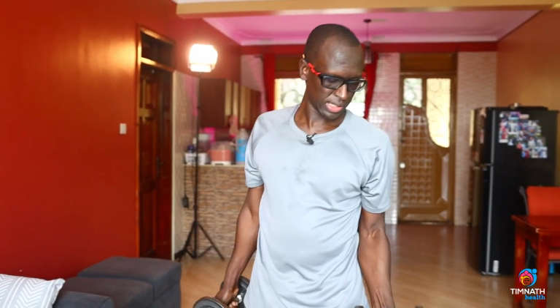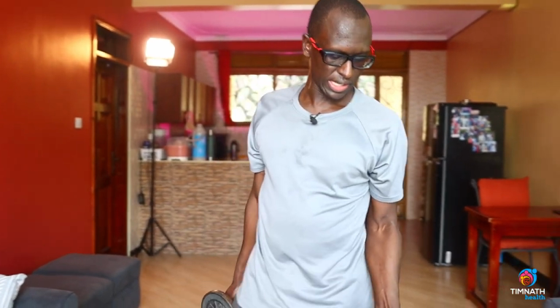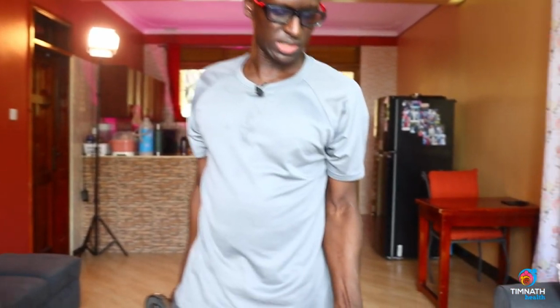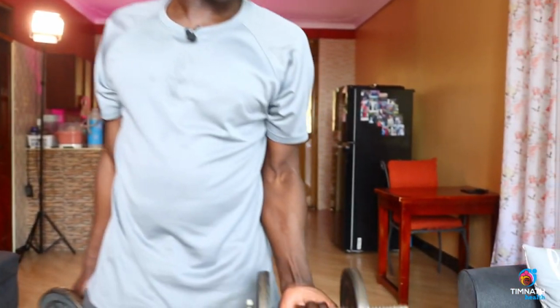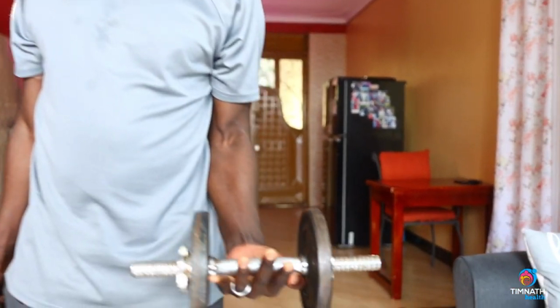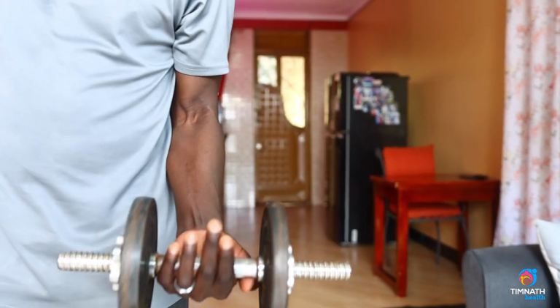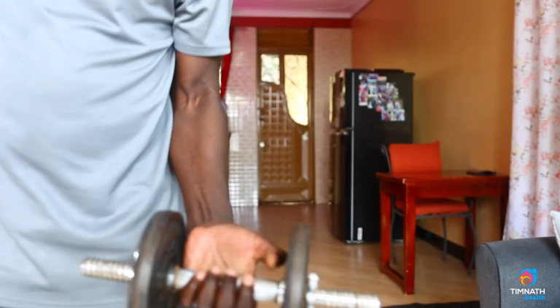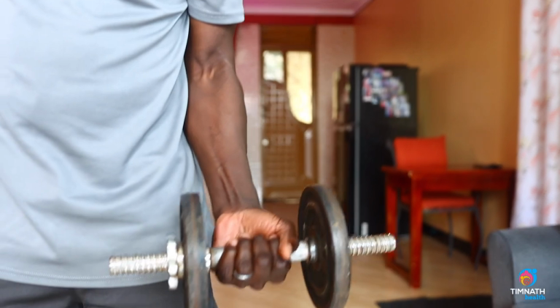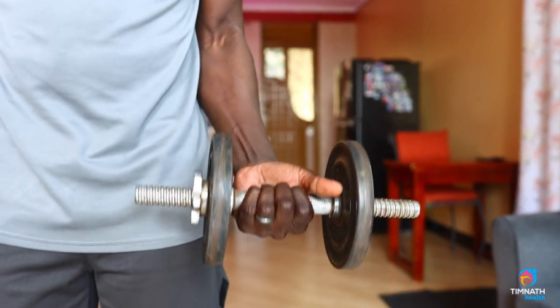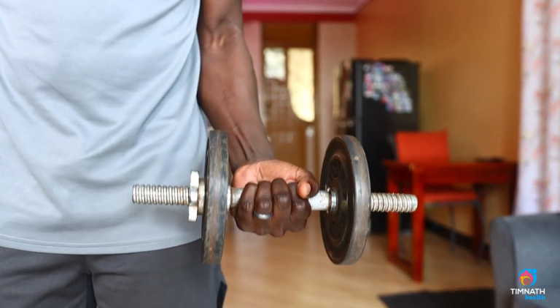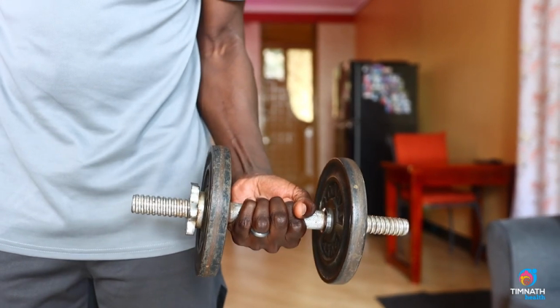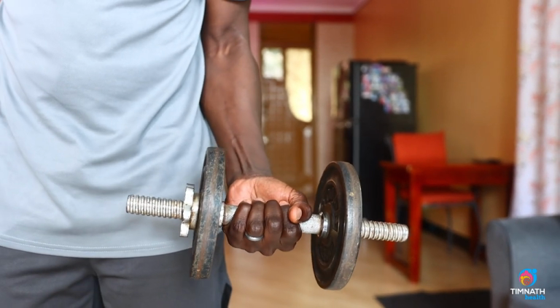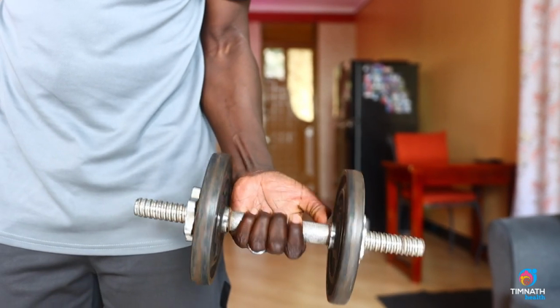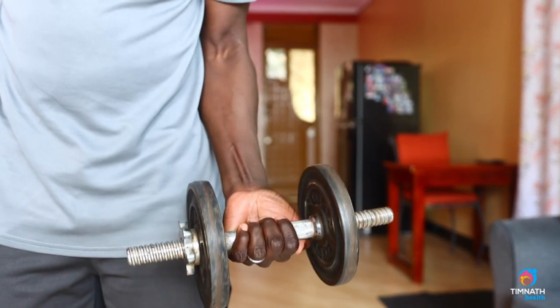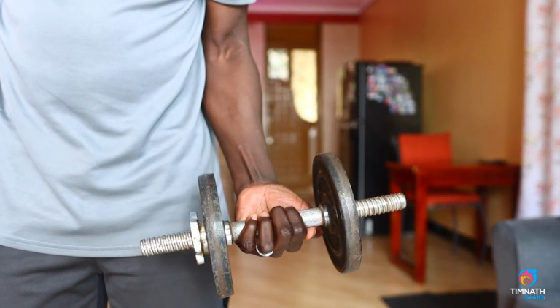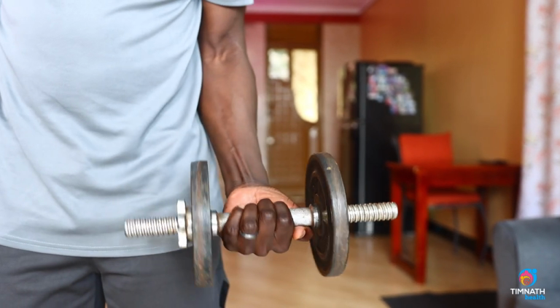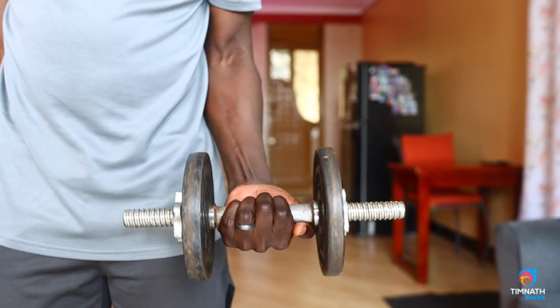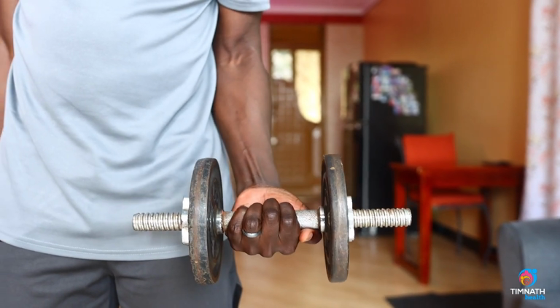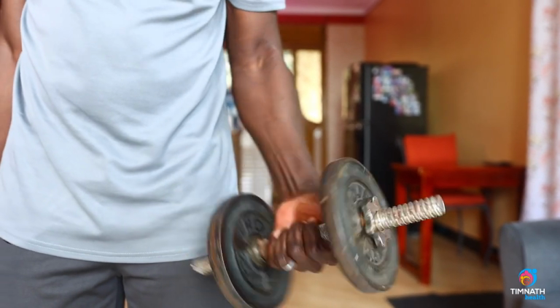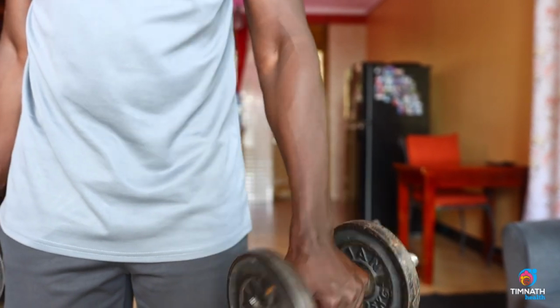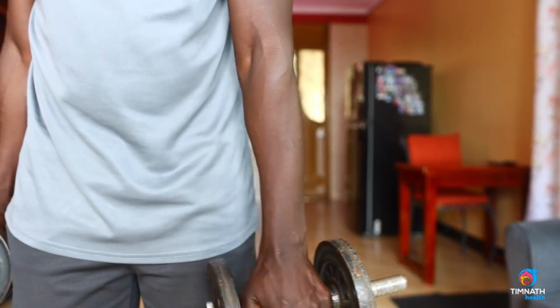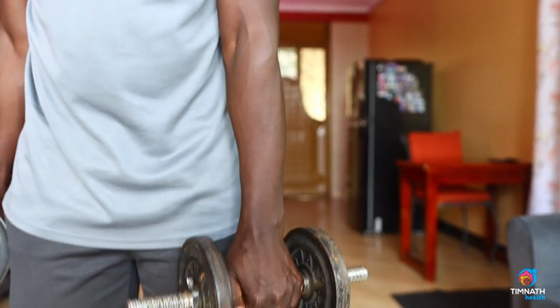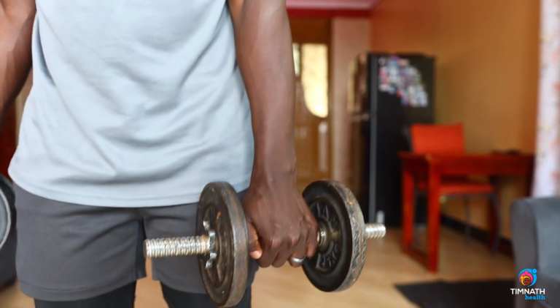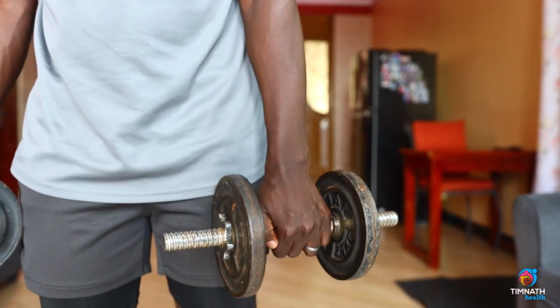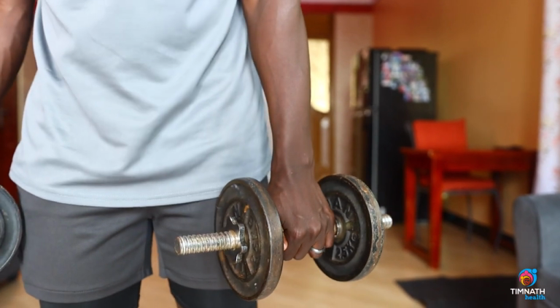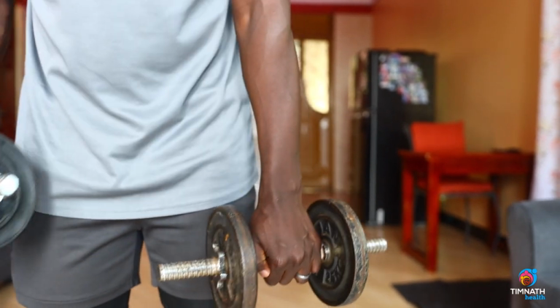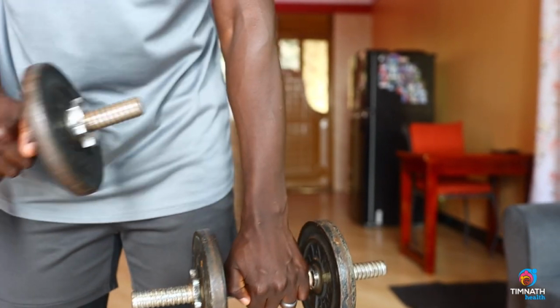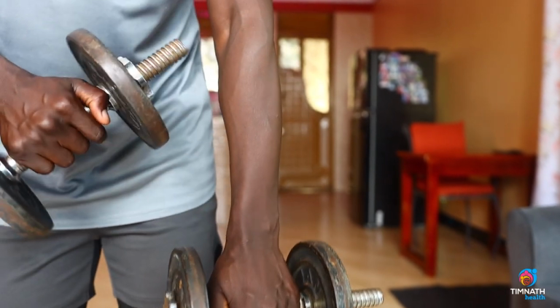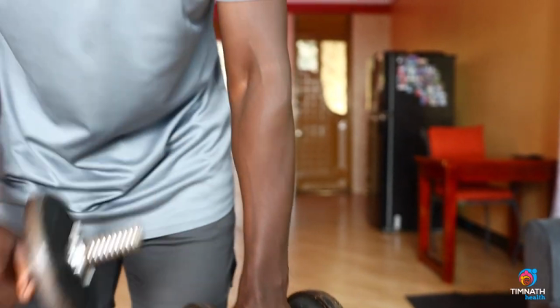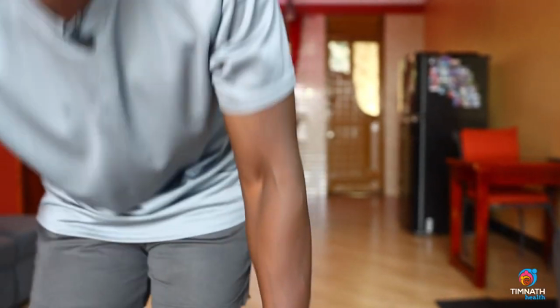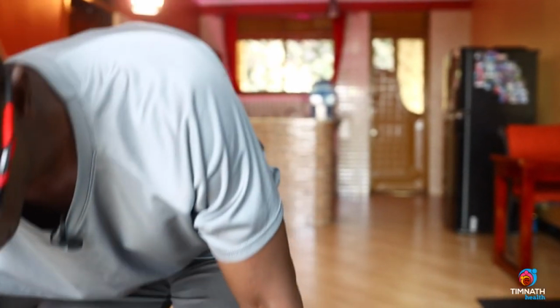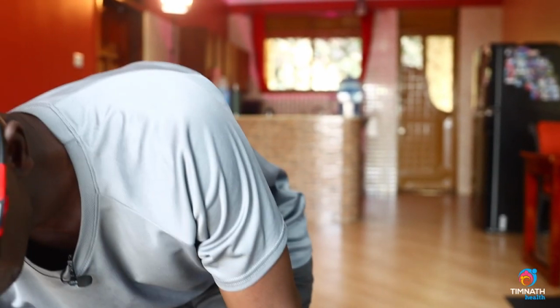I like using a false grip — instead of your thumb wrapping over, you use a false grip like this. Turn it over. This grip is used because I want to target the brachioradialis.